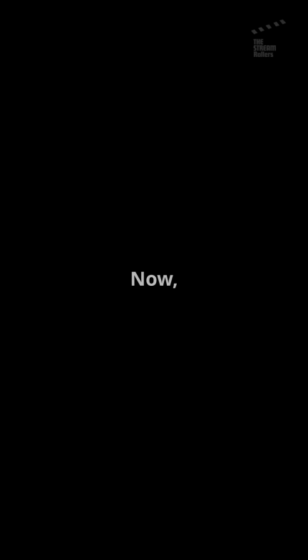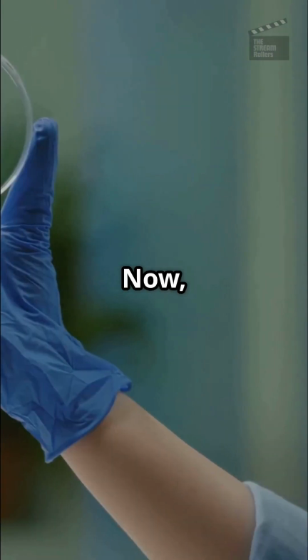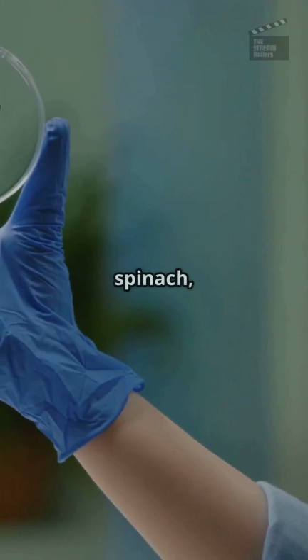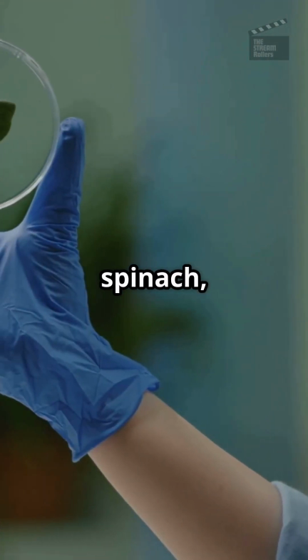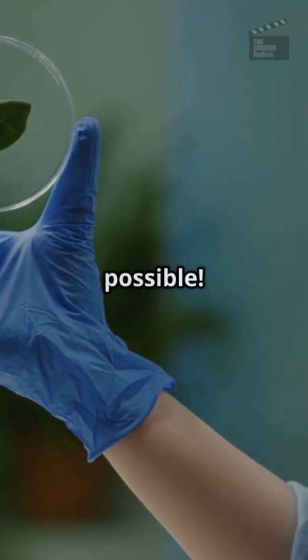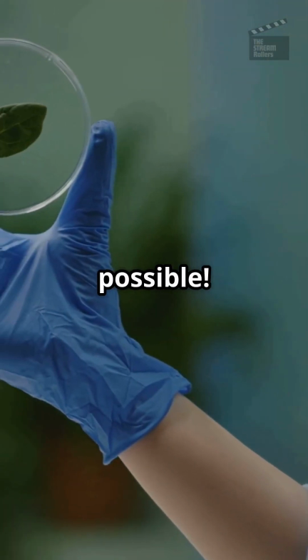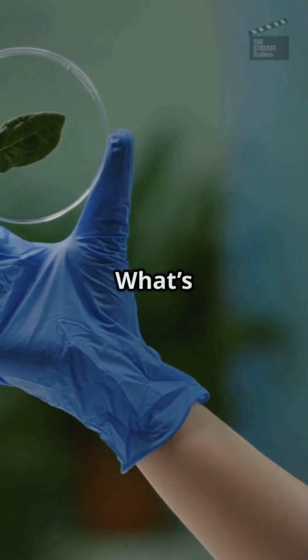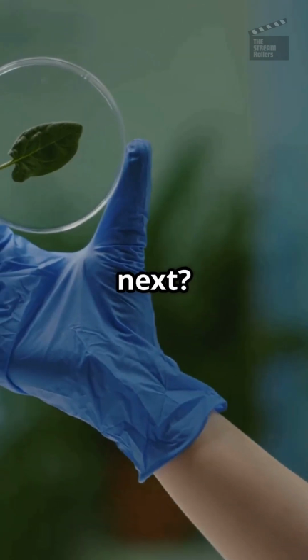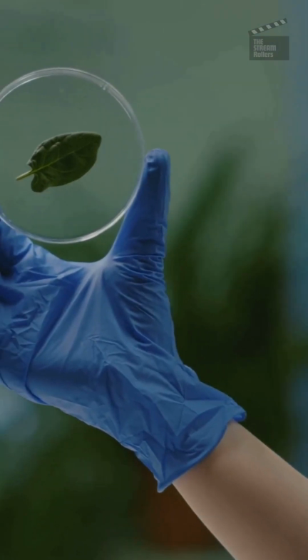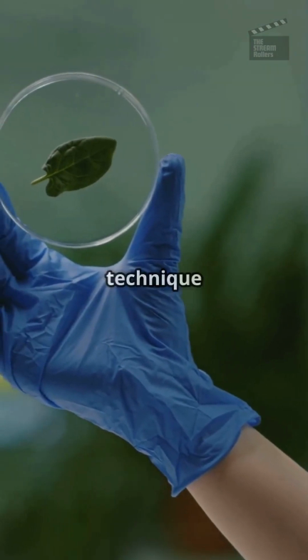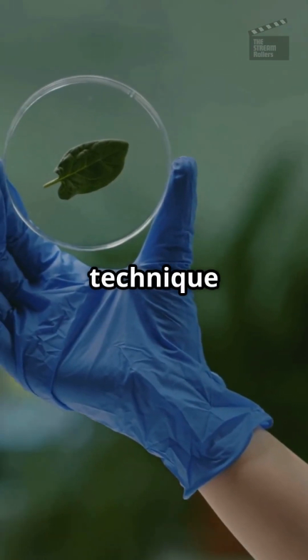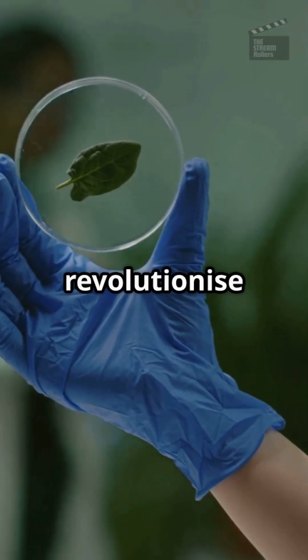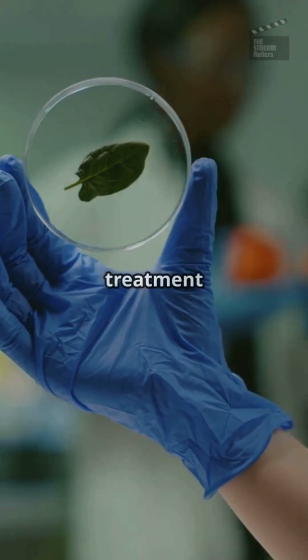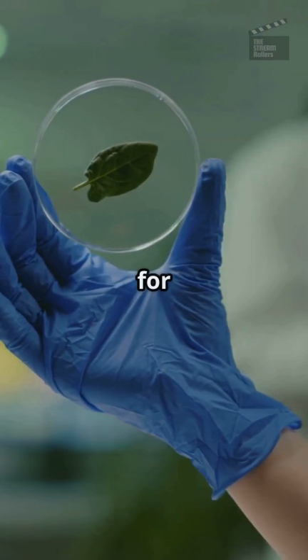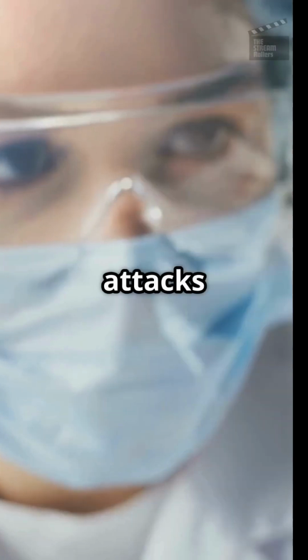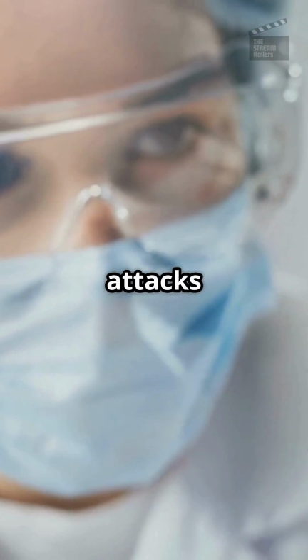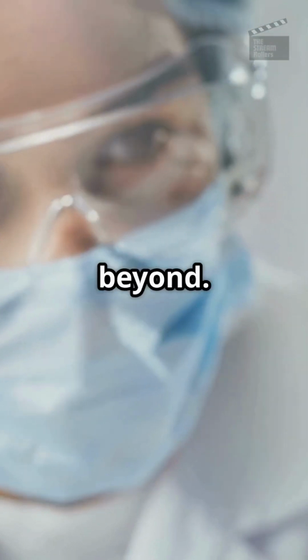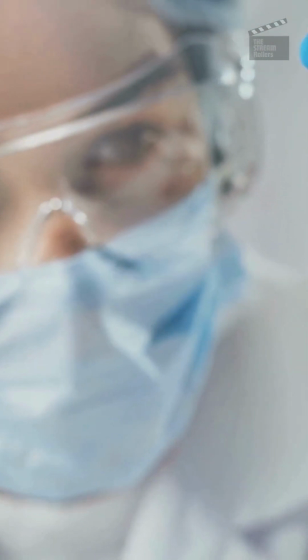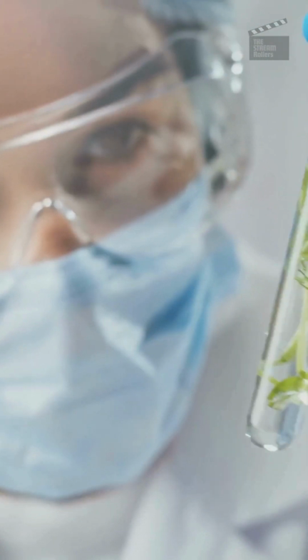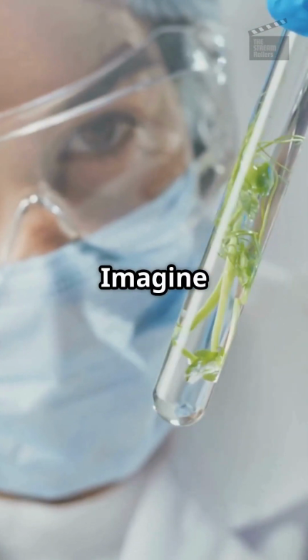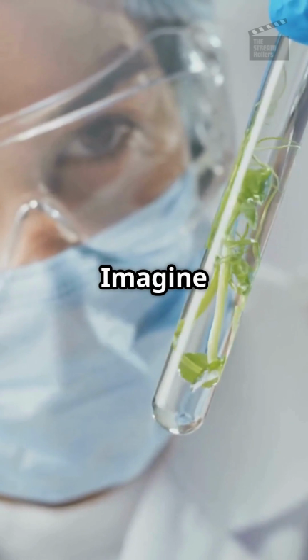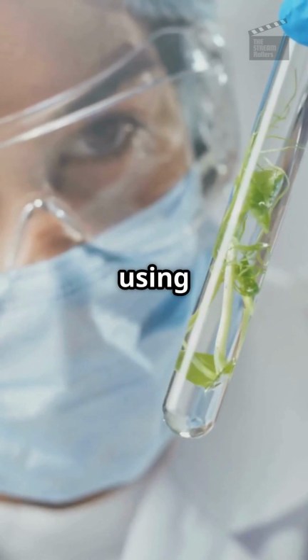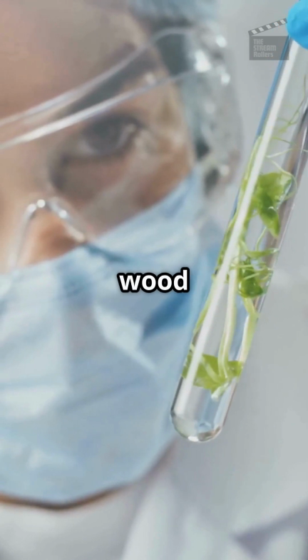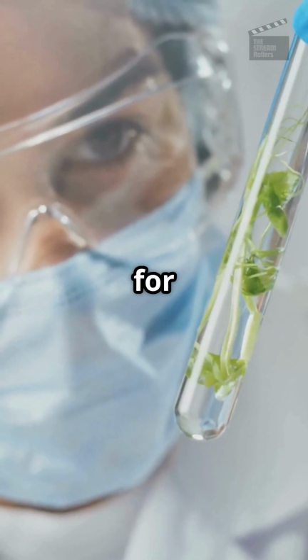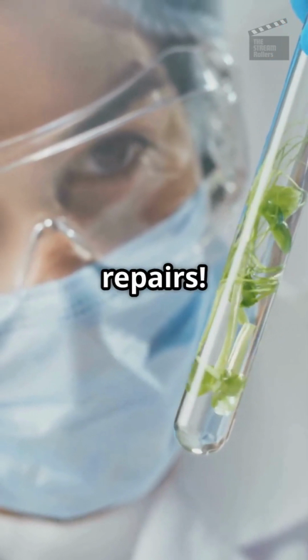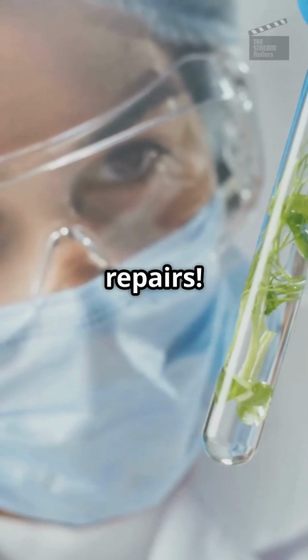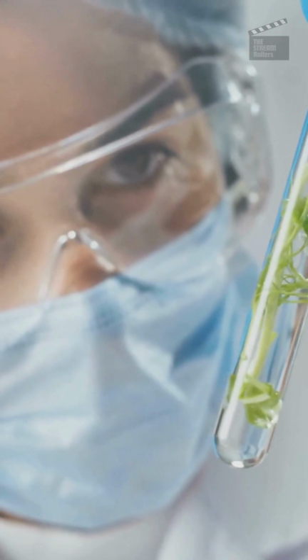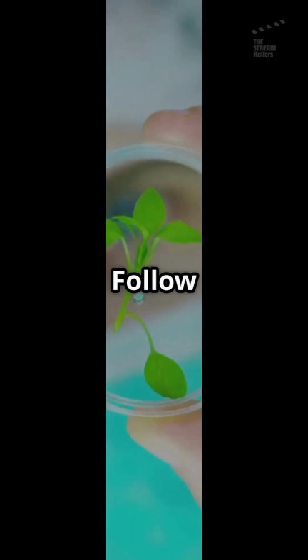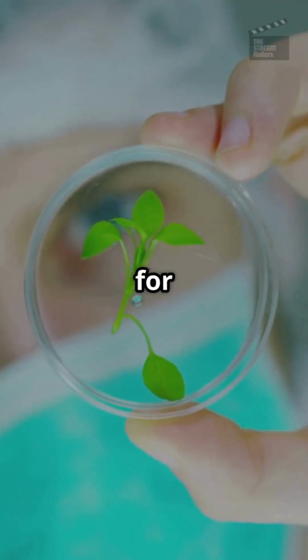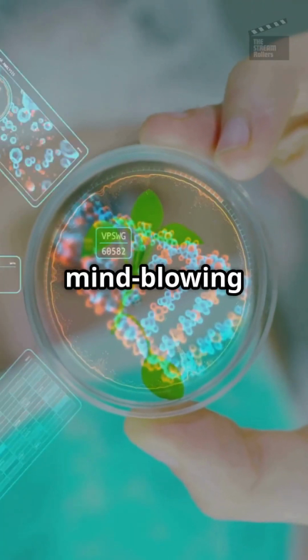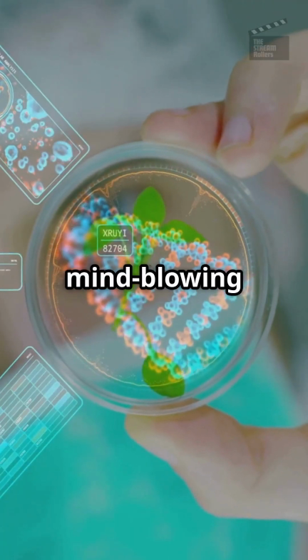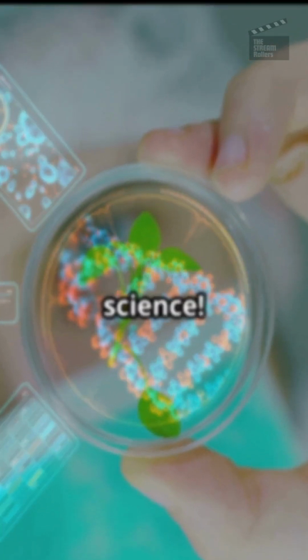Now, thanks to spinach, it's possible. This technique could revolutionise treatment for heart attacks and beyond. Imagine using wood for bone repairs. Follow for more mind-blowing science.